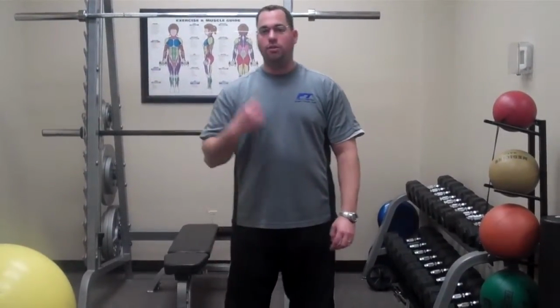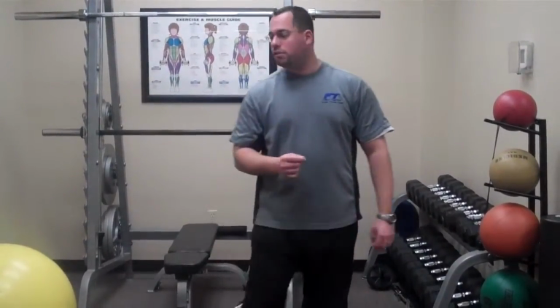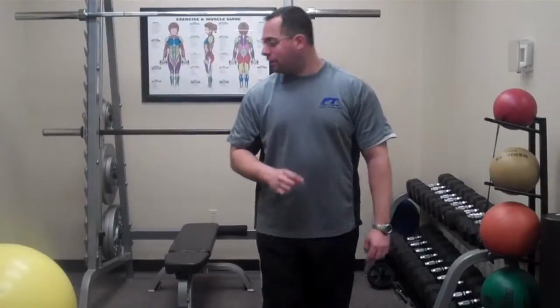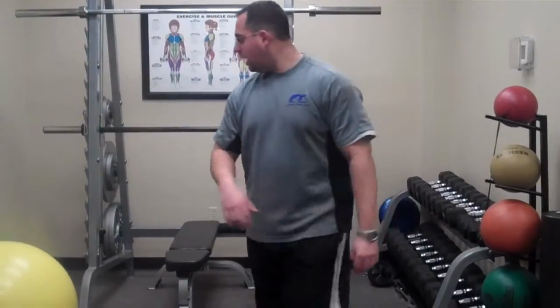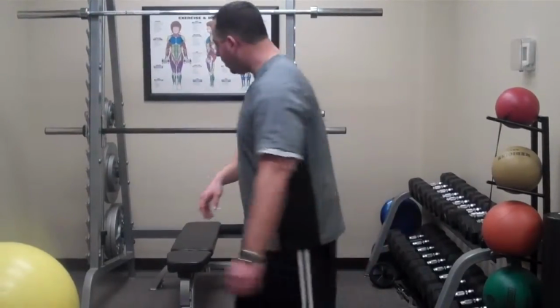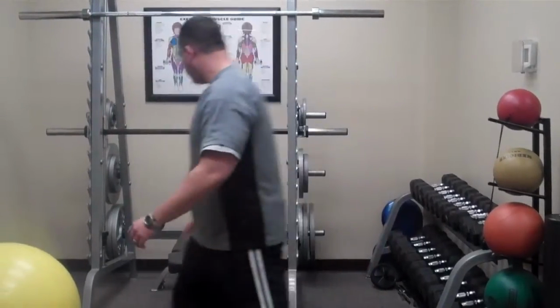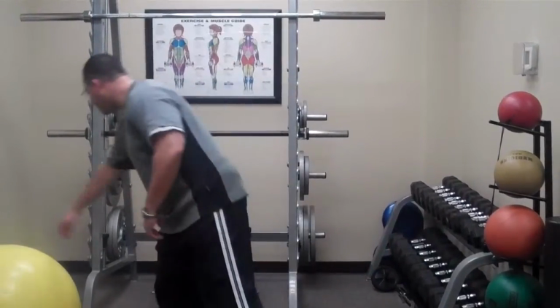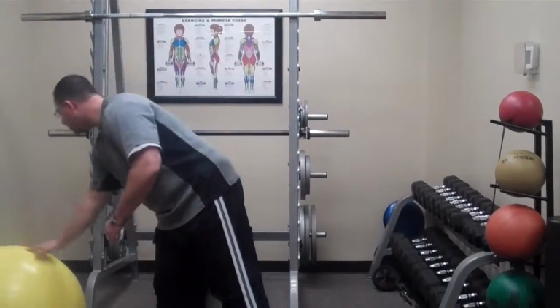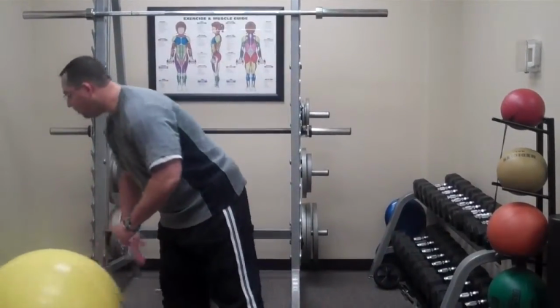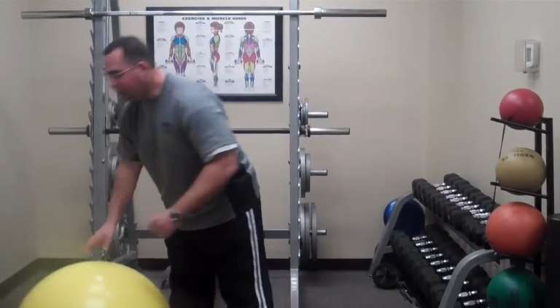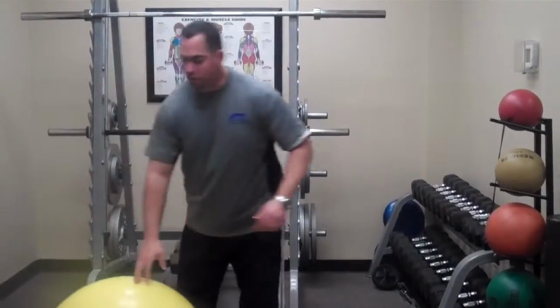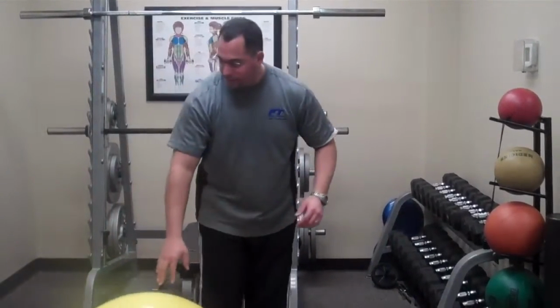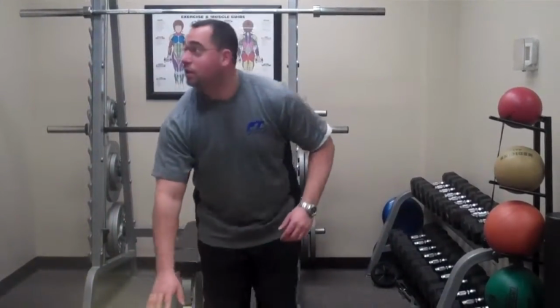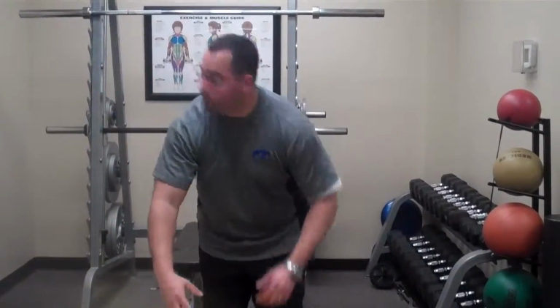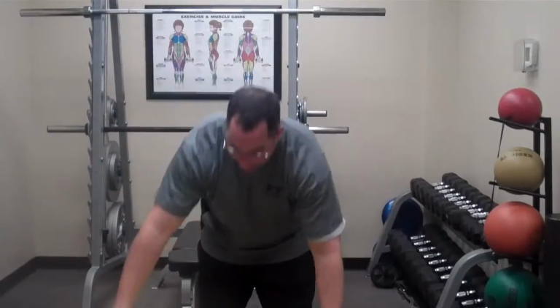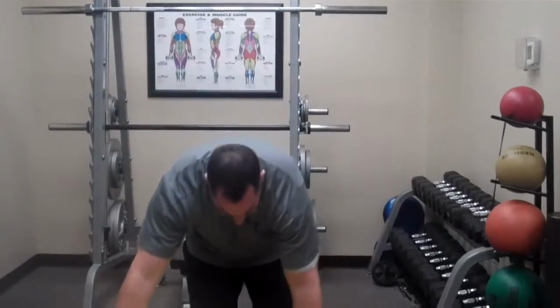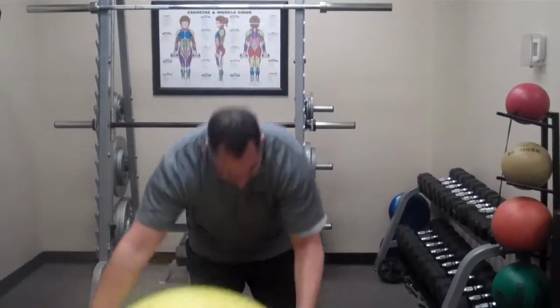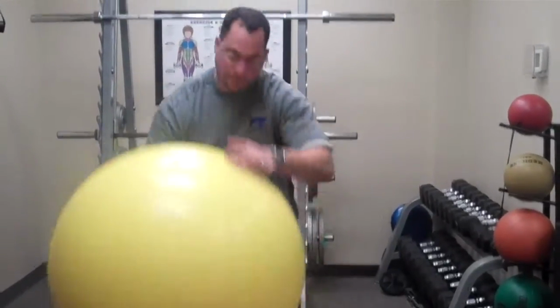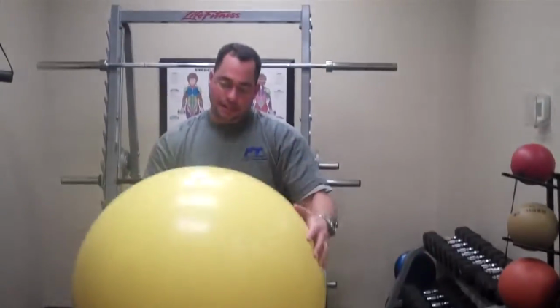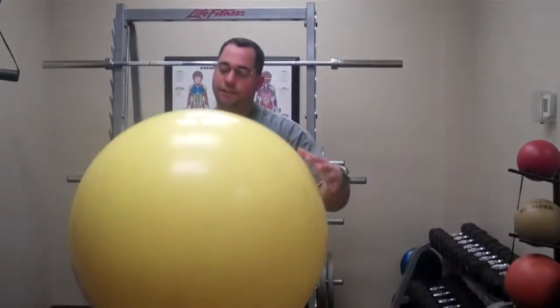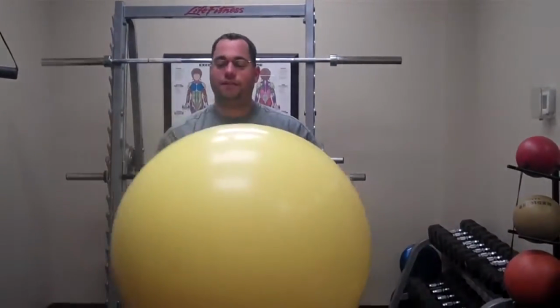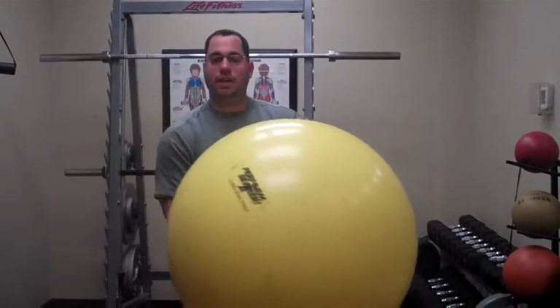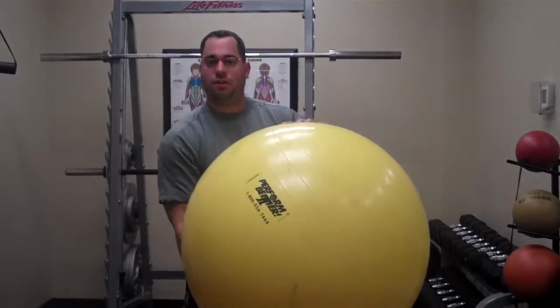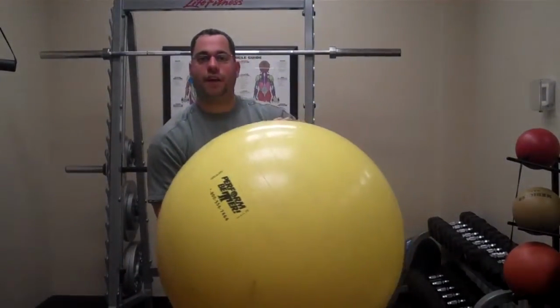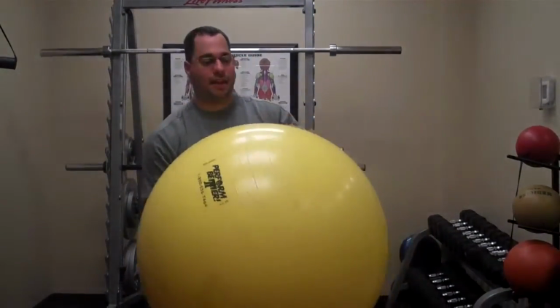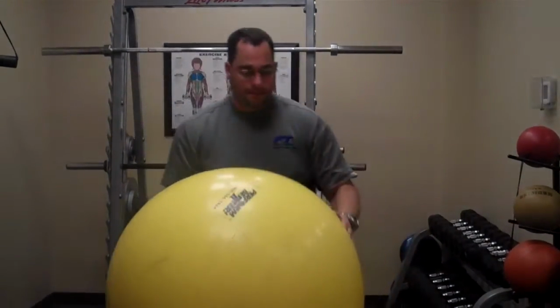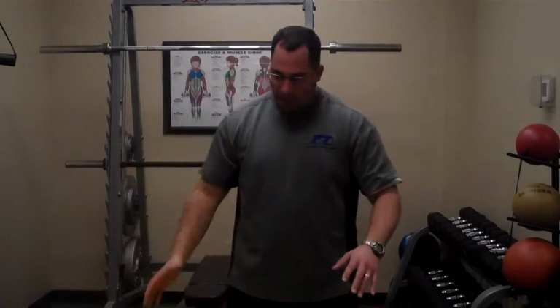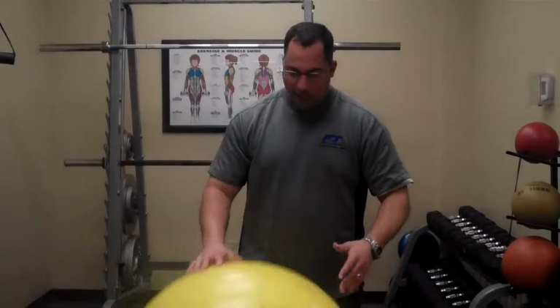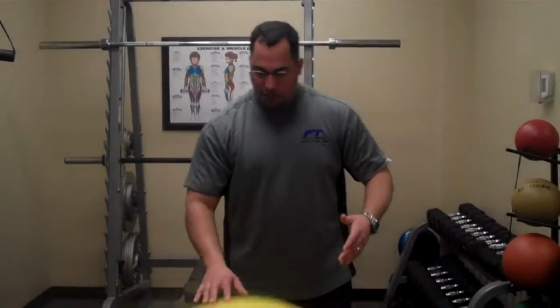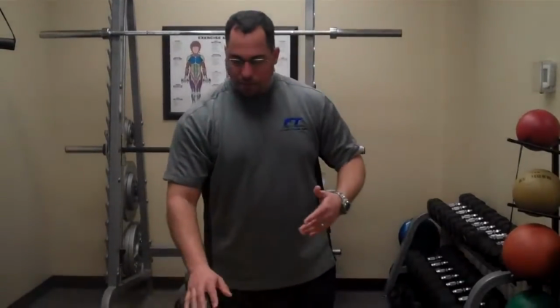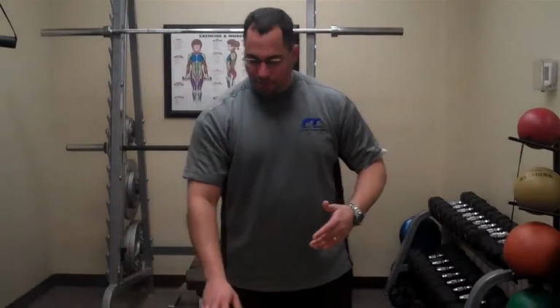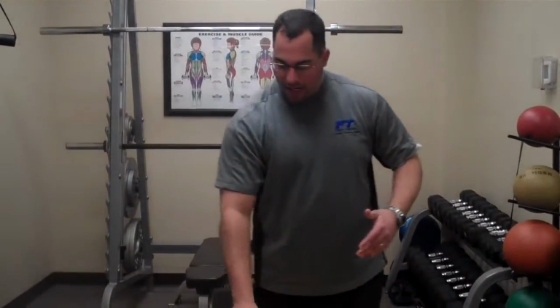In order to do the exercise, you've got to first find yourself a stability ball that fits your height. The ball that I have right now is 75 cm, and that's actually a good ball for my height.